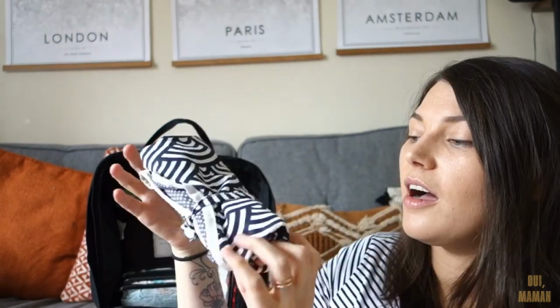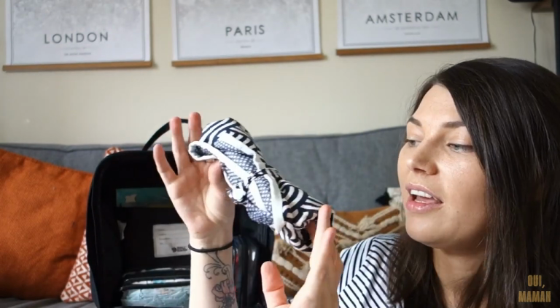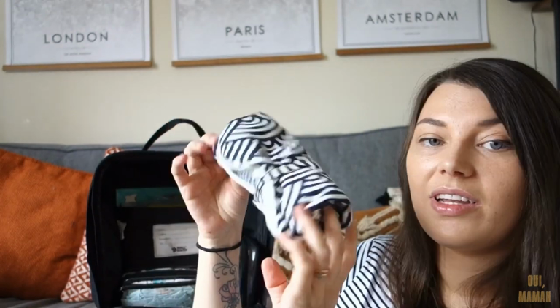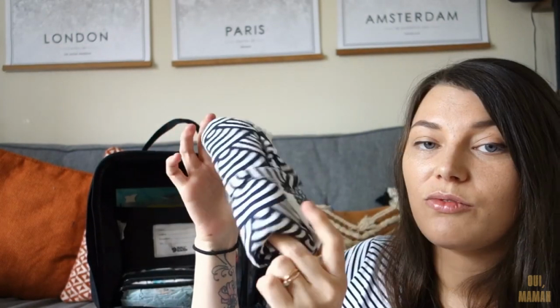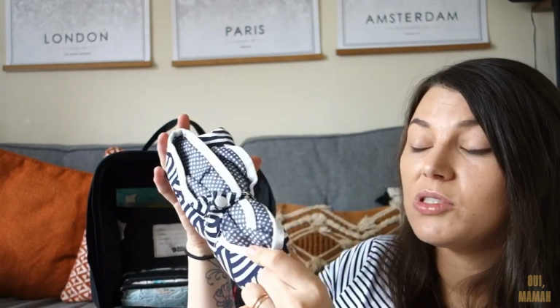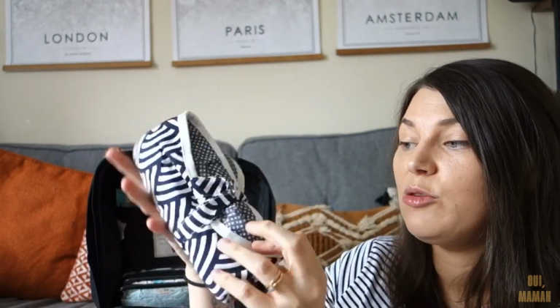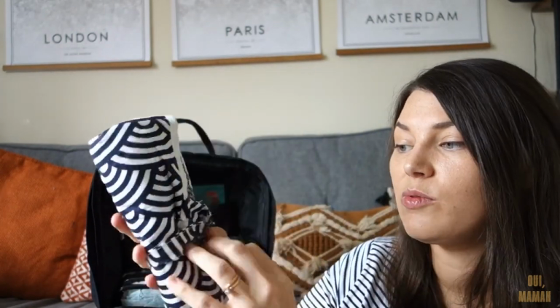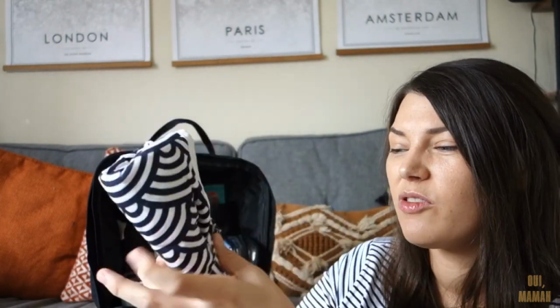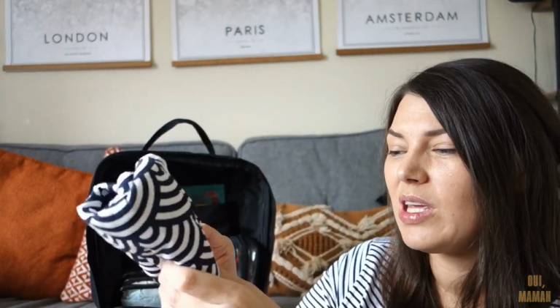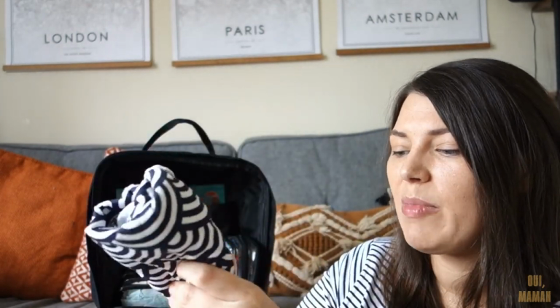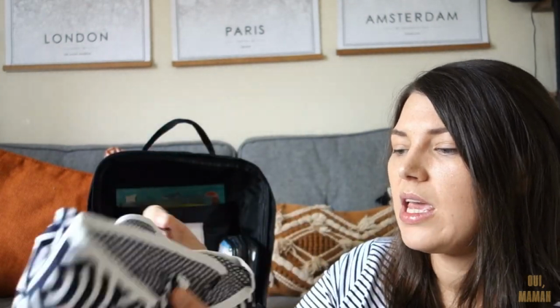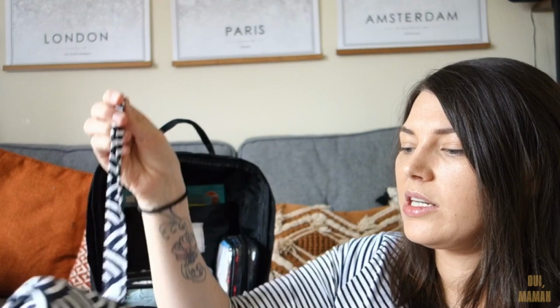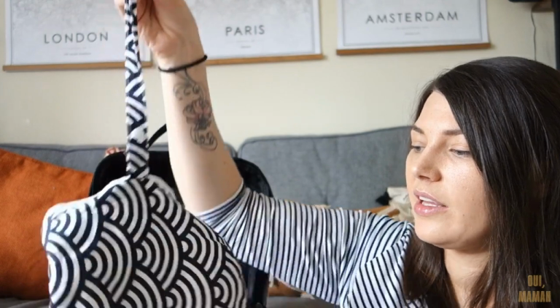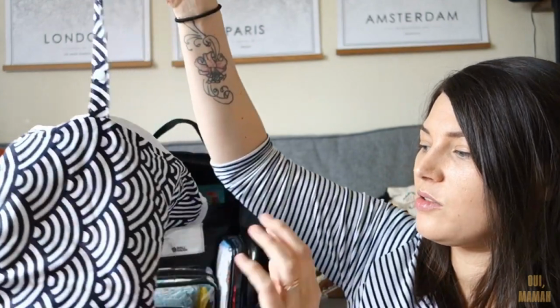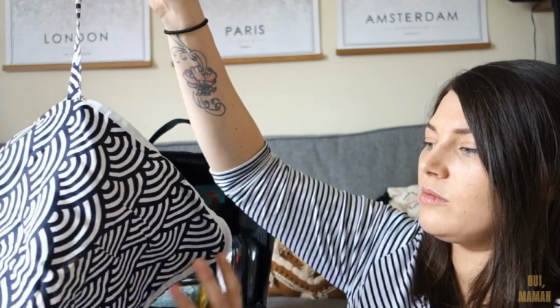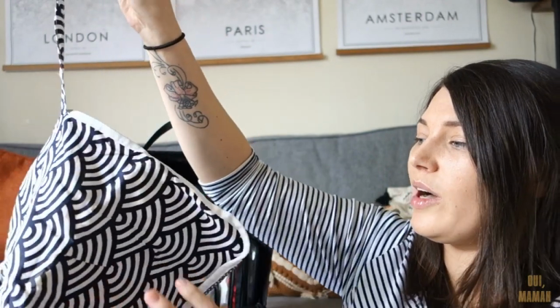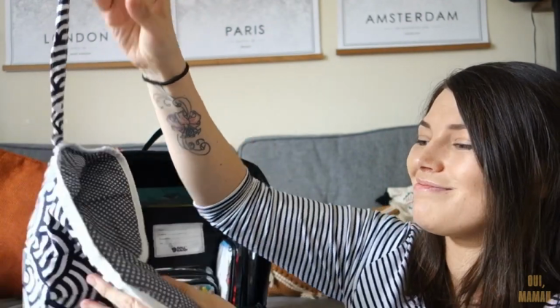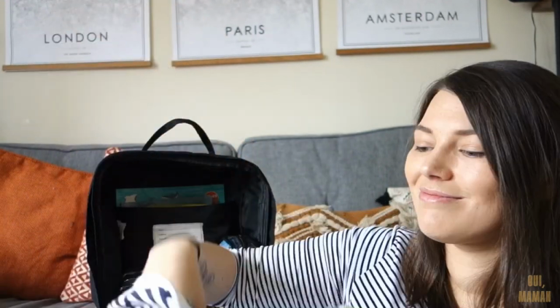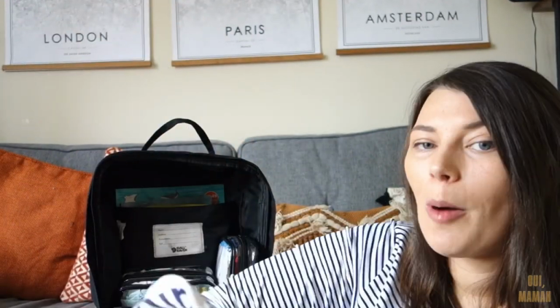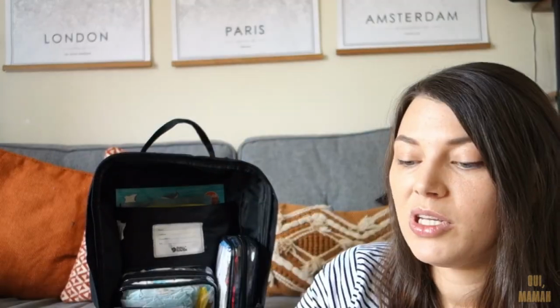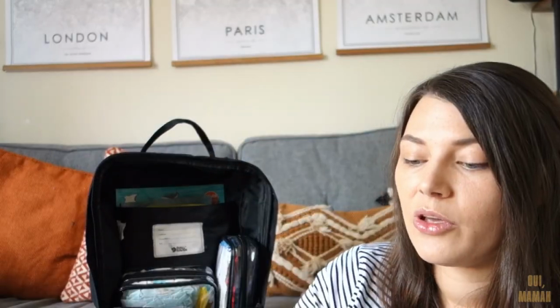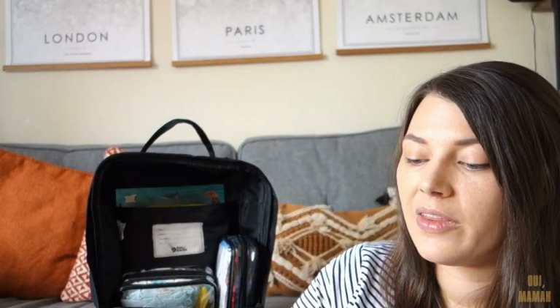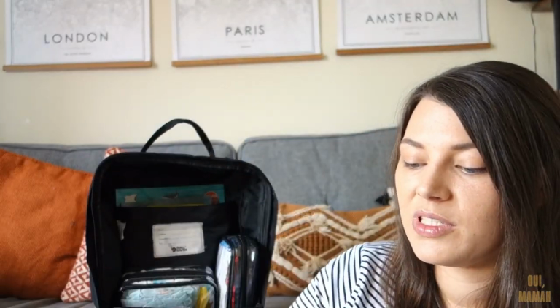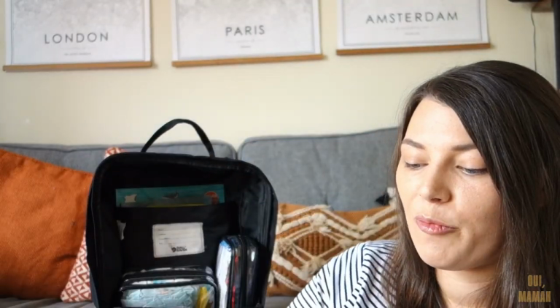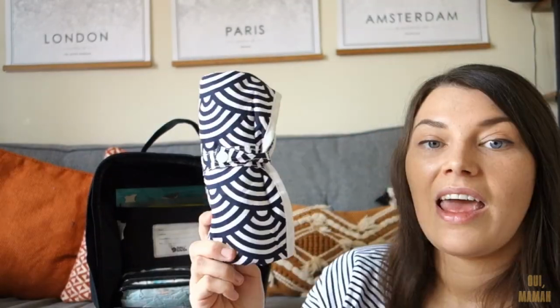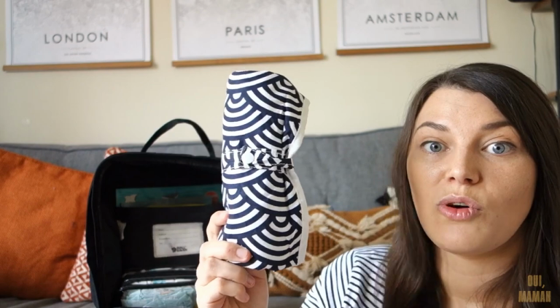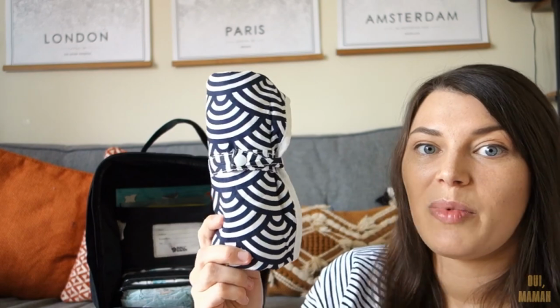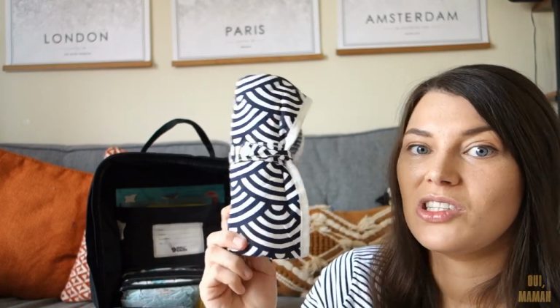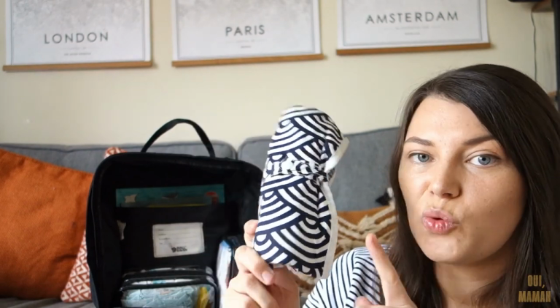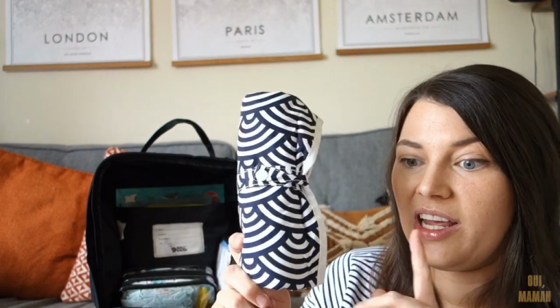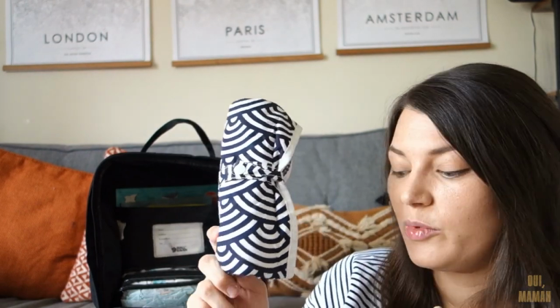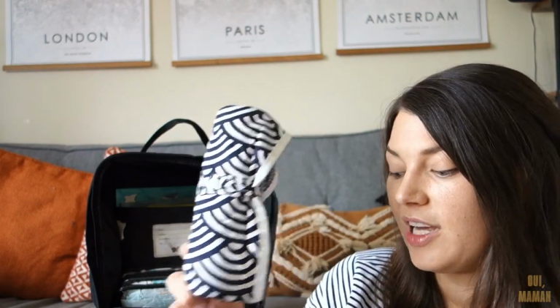I then have a little roll-up changing mat from eBay. I like that this one is quite compact - it's fabric, so it just rolls up and you can squish it in, which is really handy.